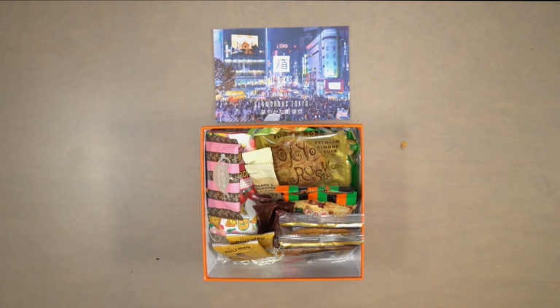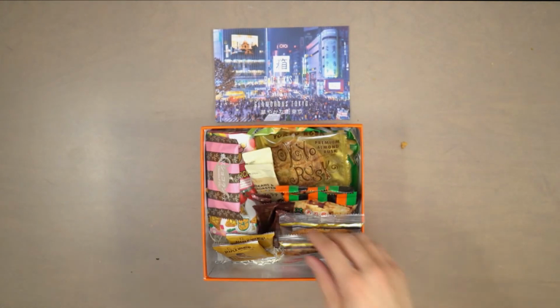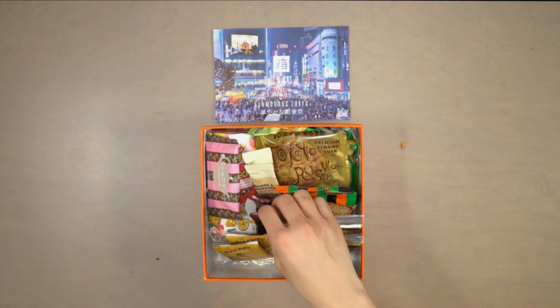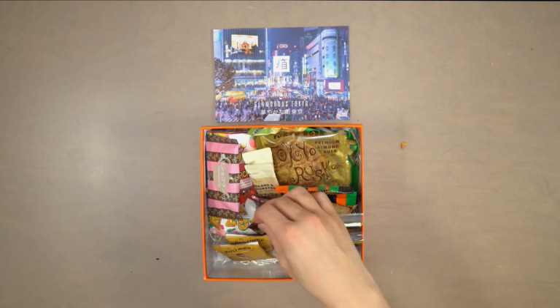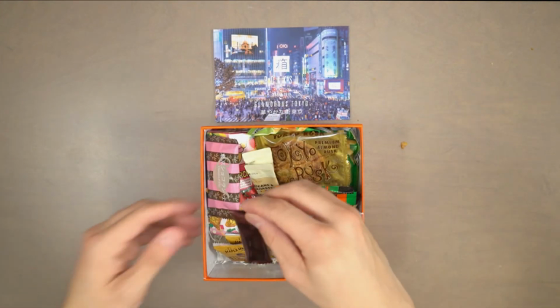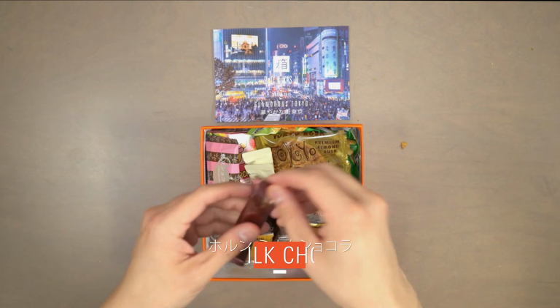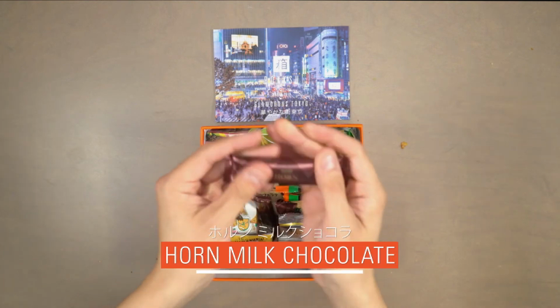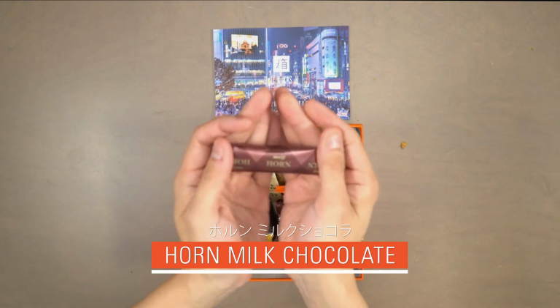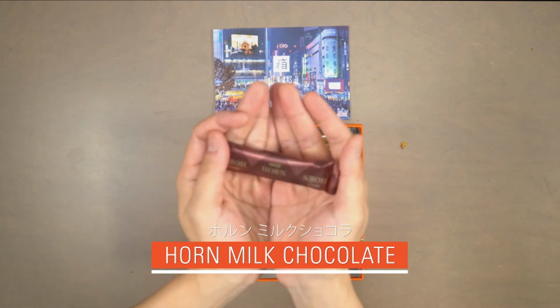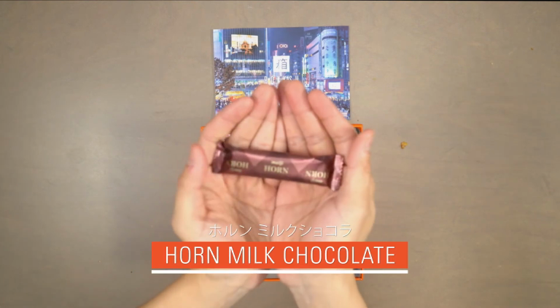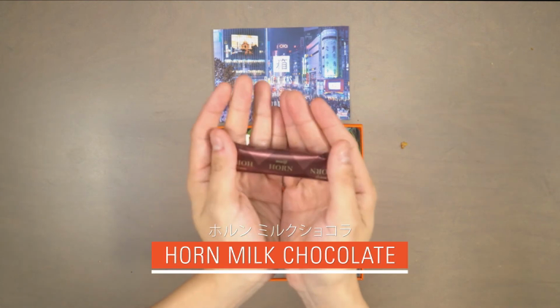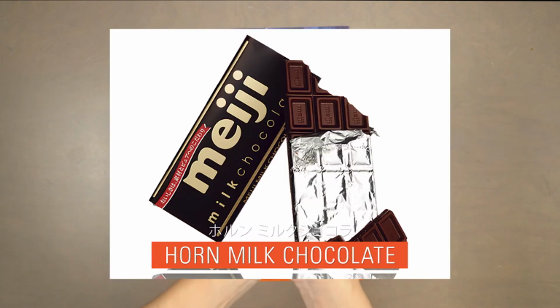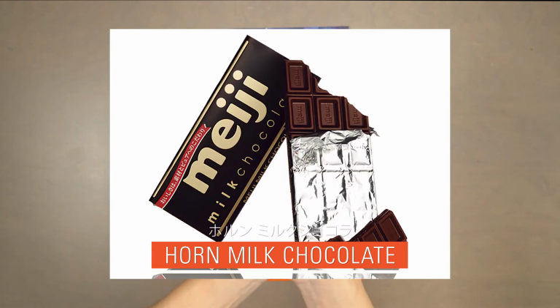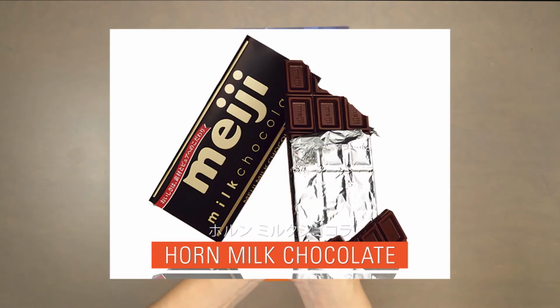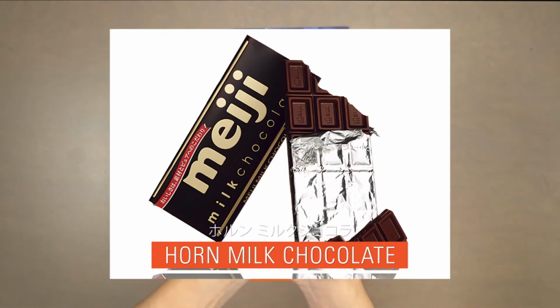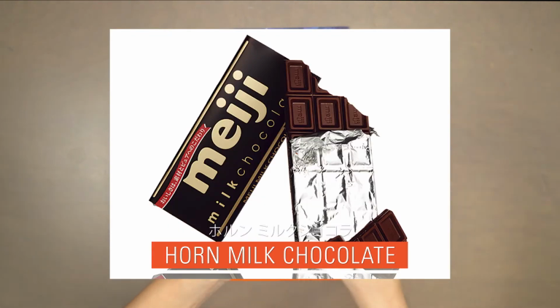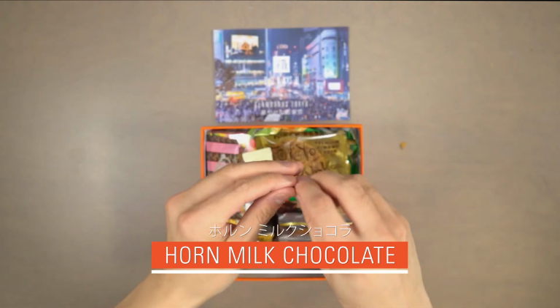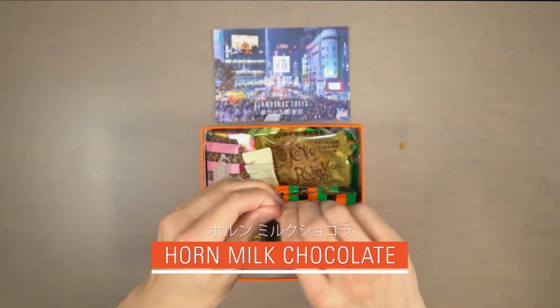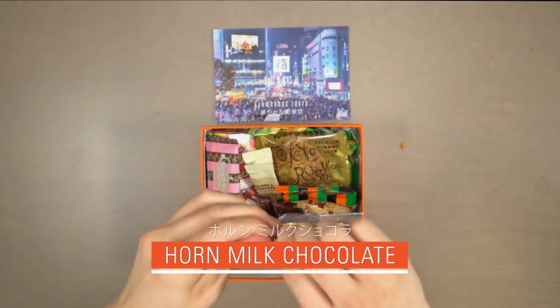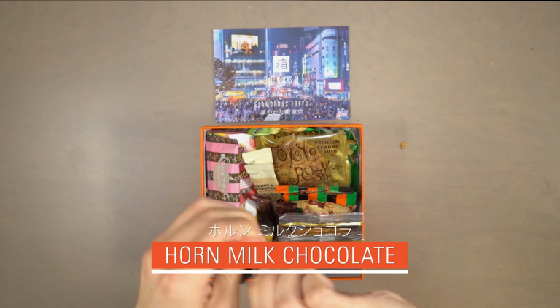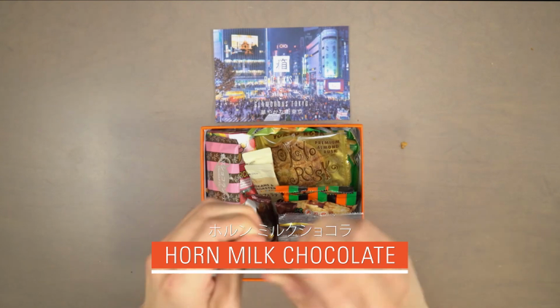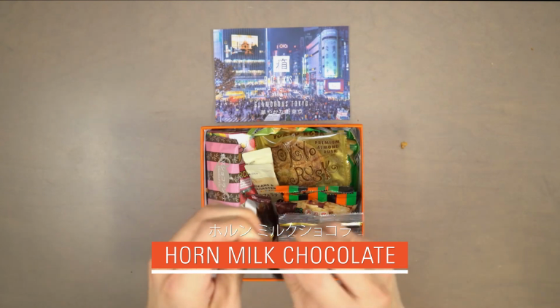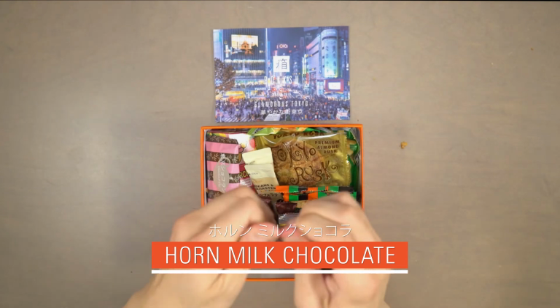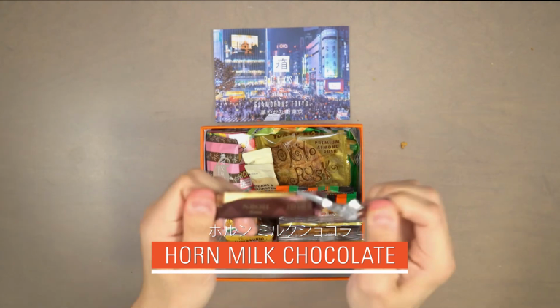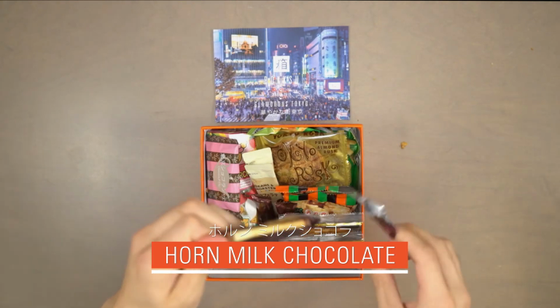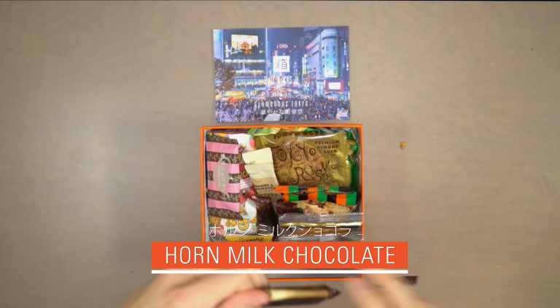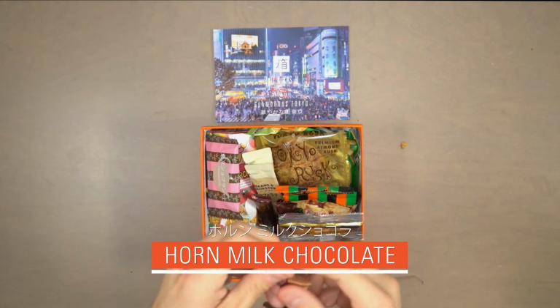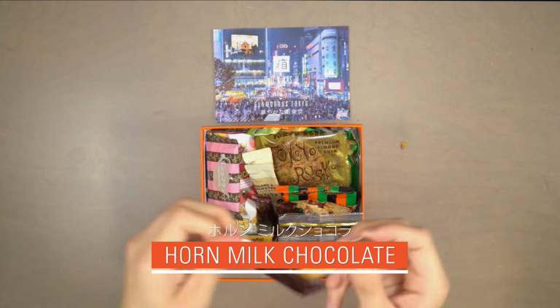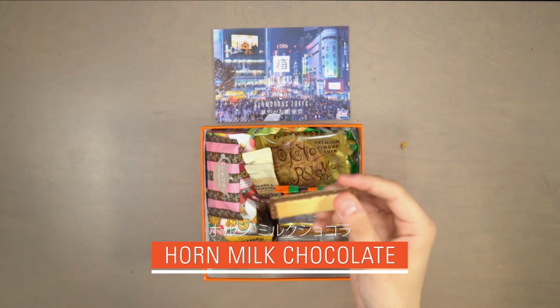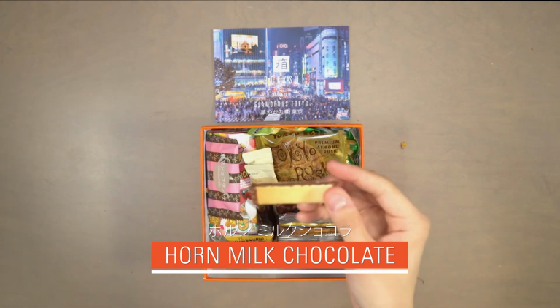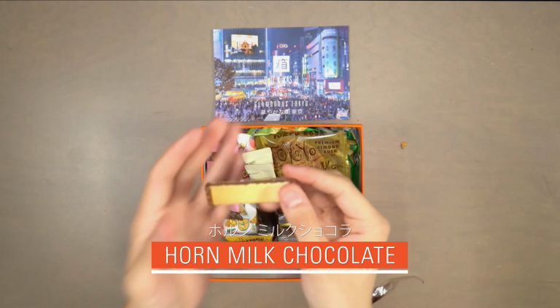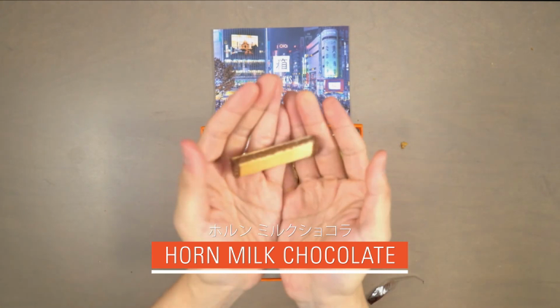Our eighth snack is corn milk chocolate. With famous Meiji chocolate lovingly sandwiched between two buttery biscuits, this sweet treat pairs perfectly with your morning latte.